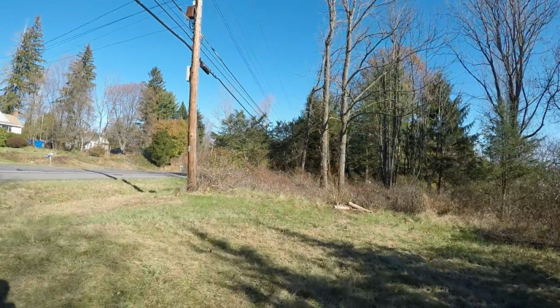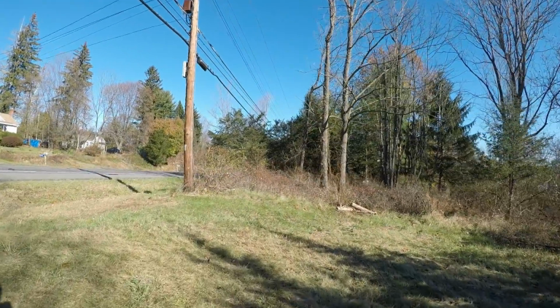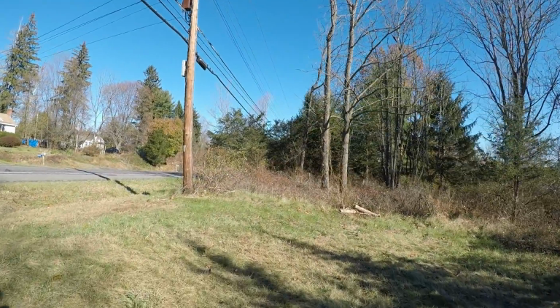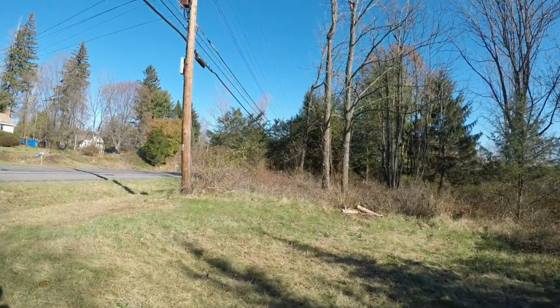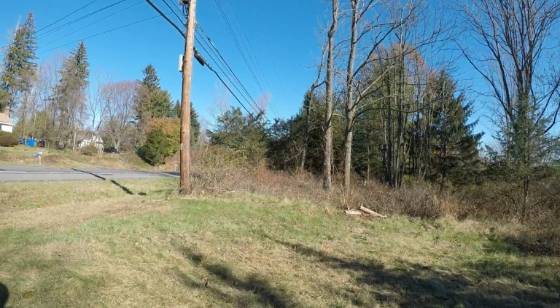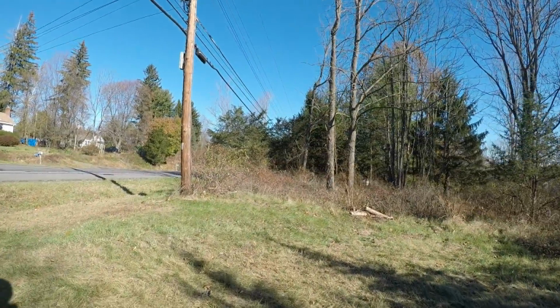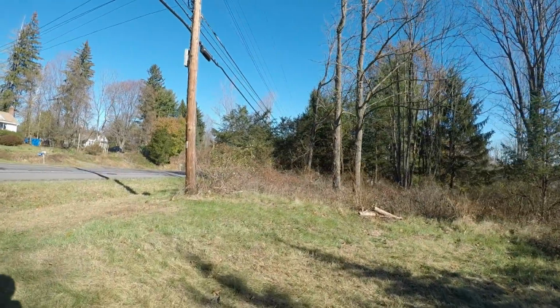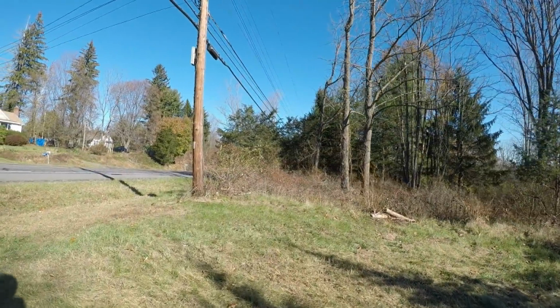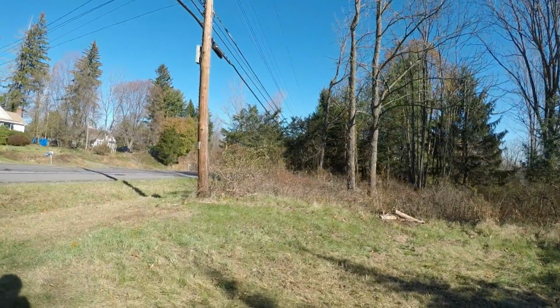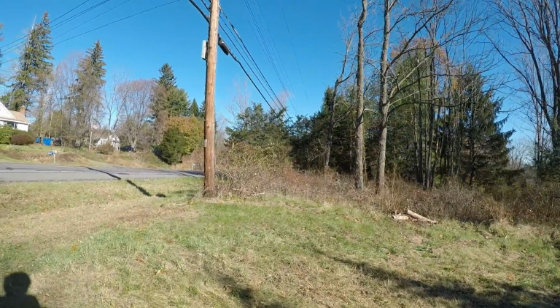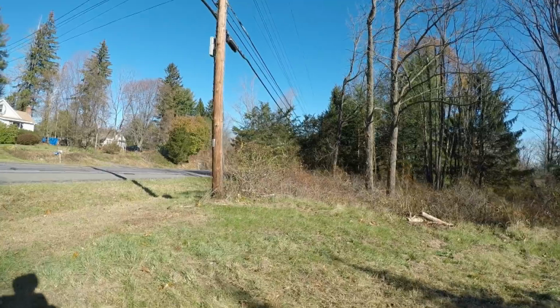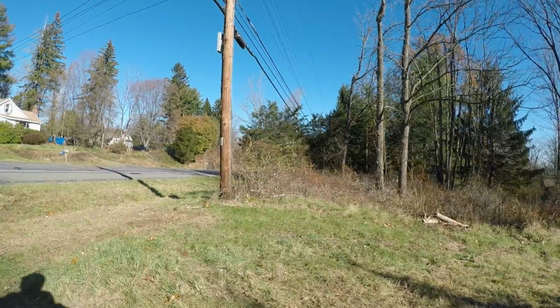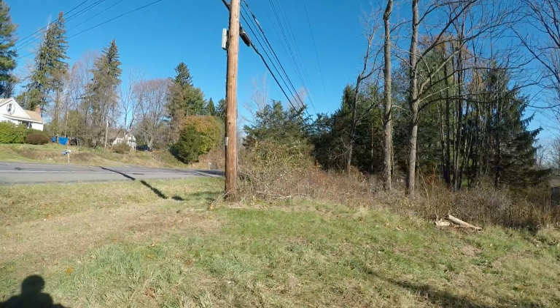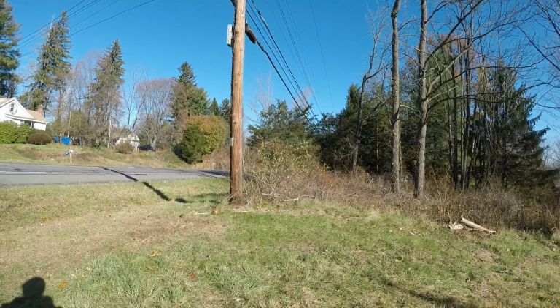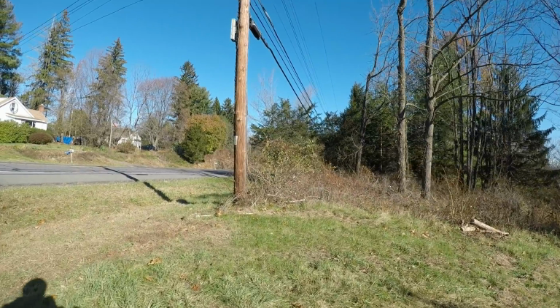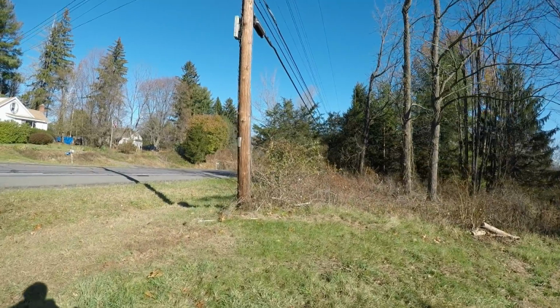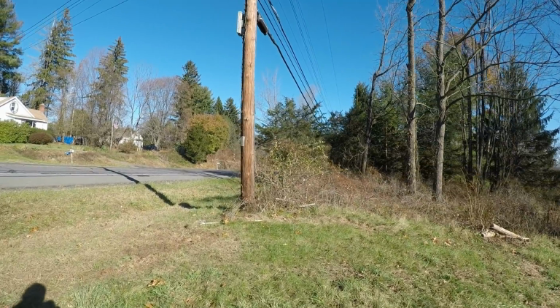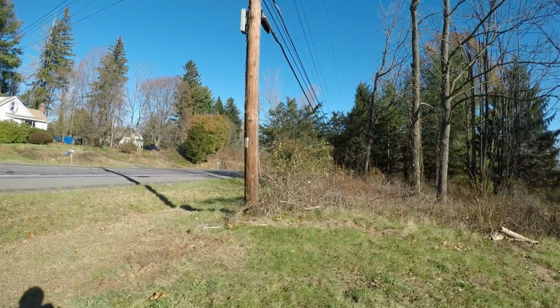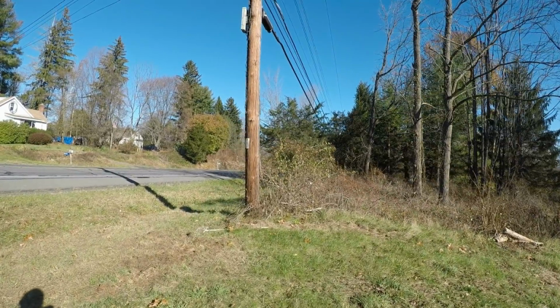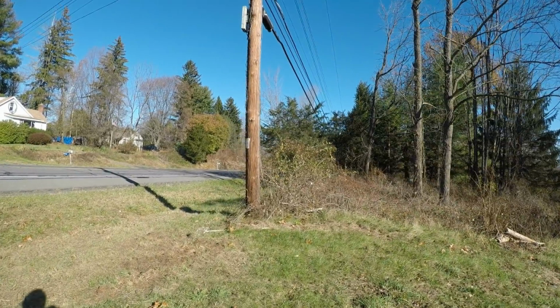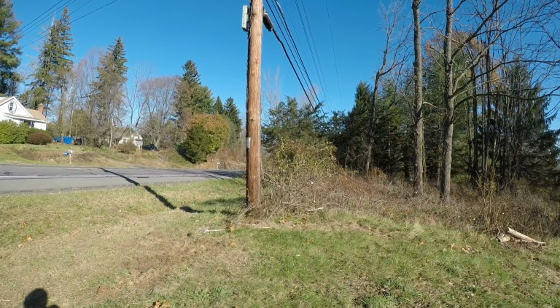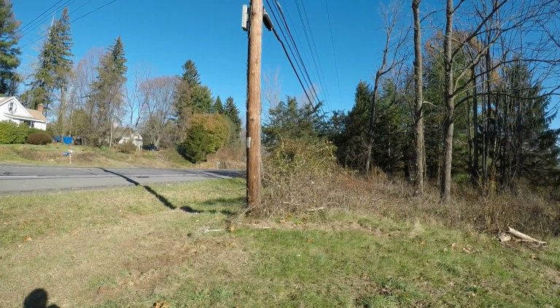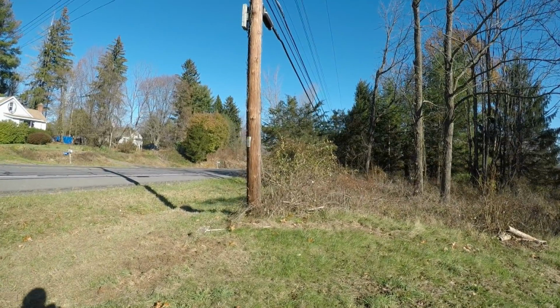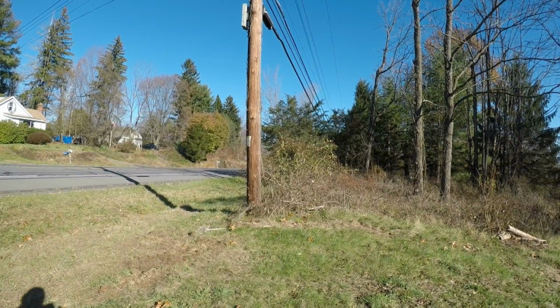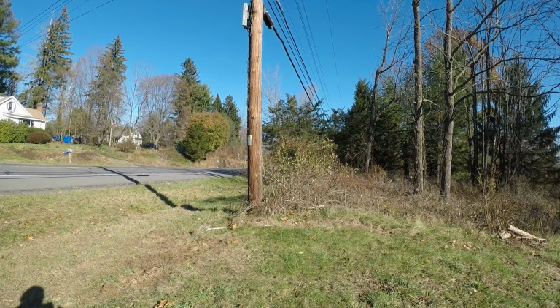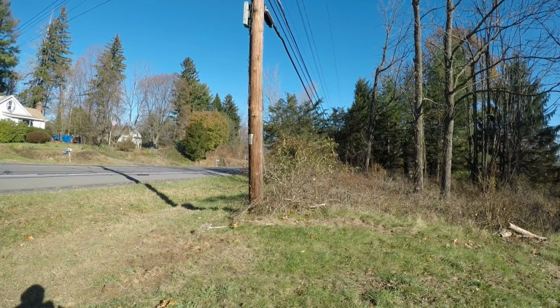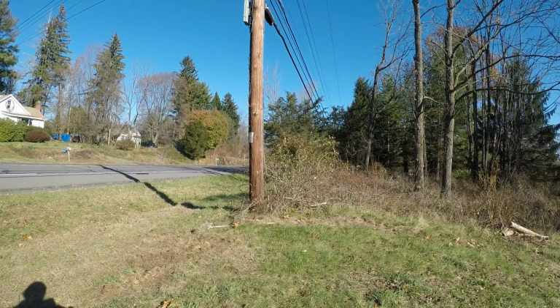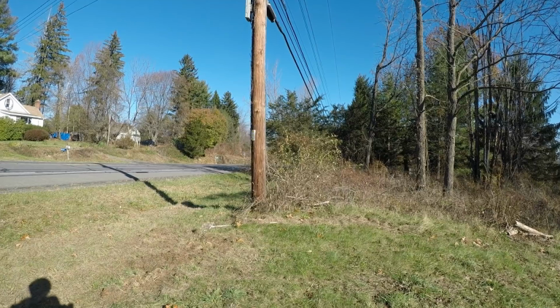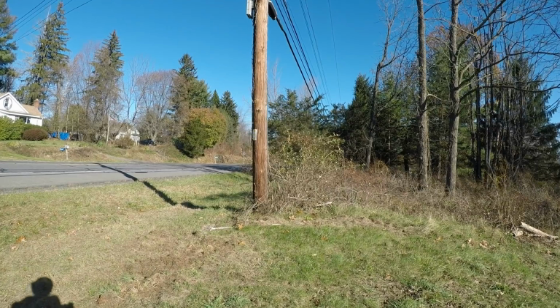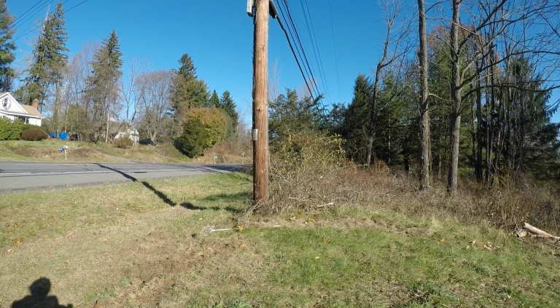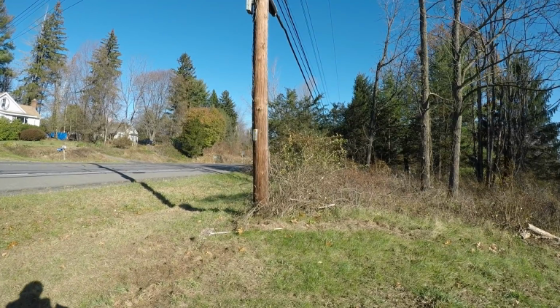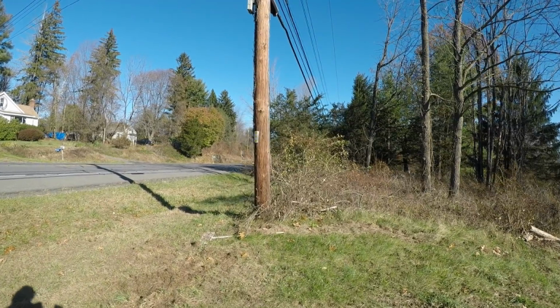This is the pole I'm going to be coming off of, so I'm going to start right here with the digging. The code for this was three feet down.